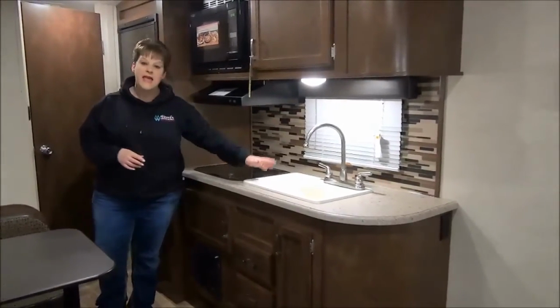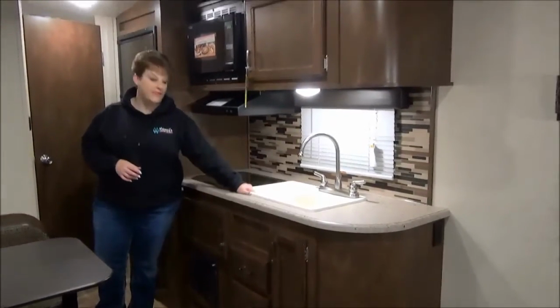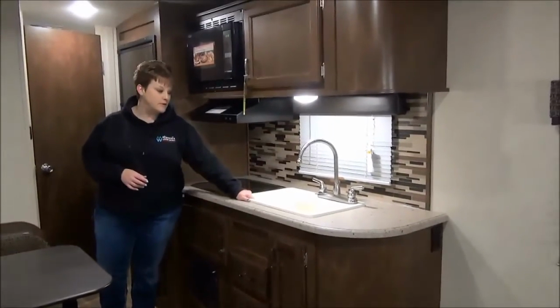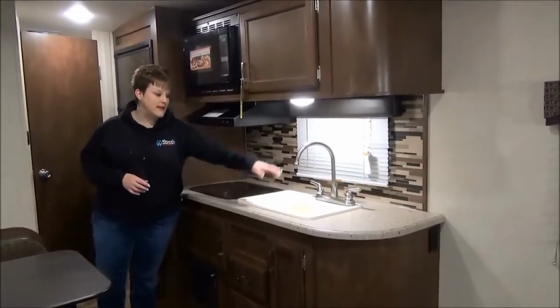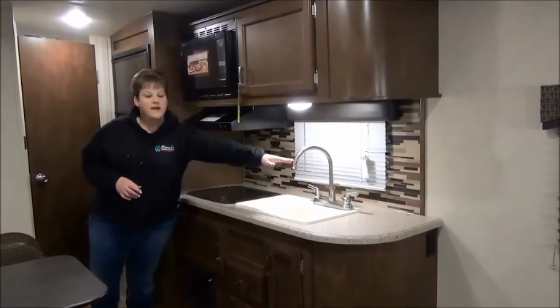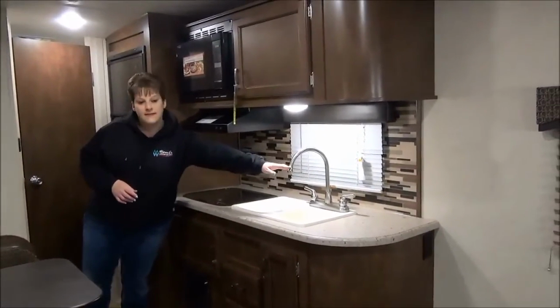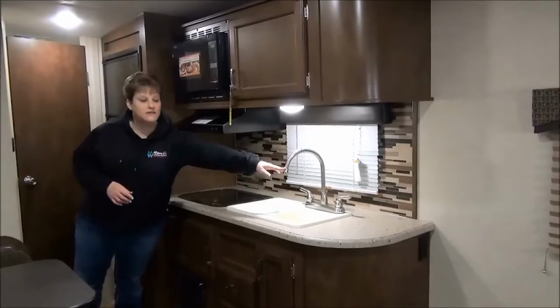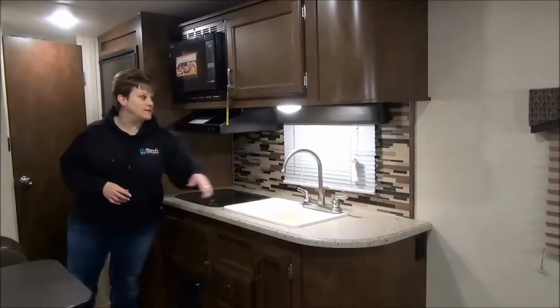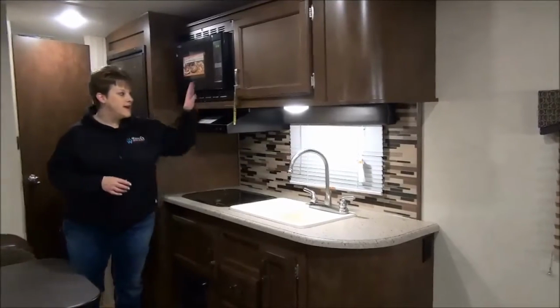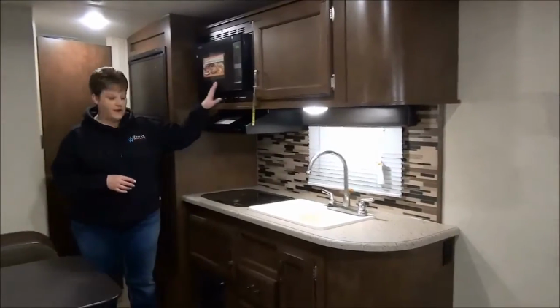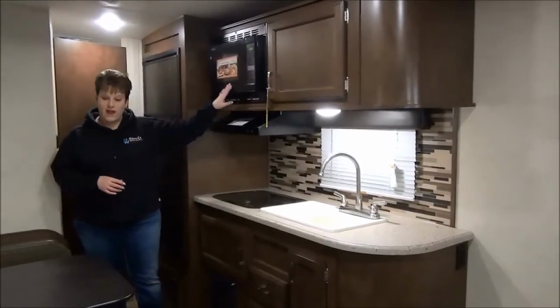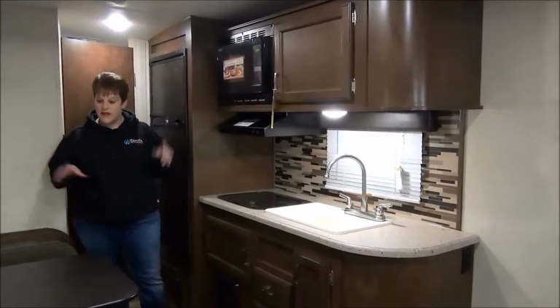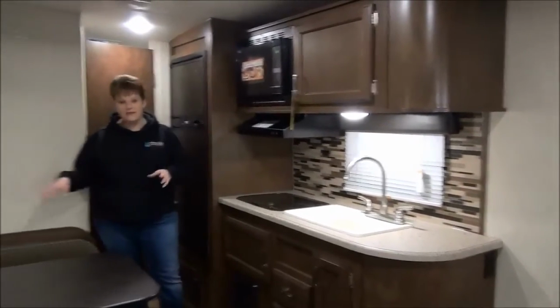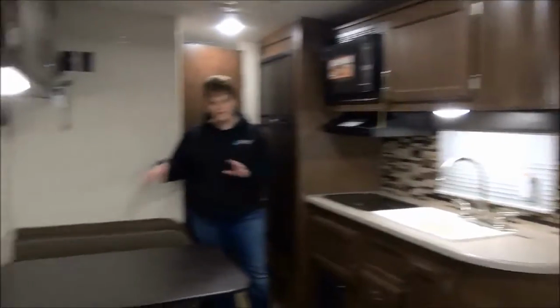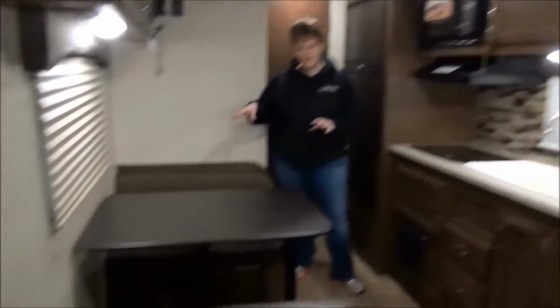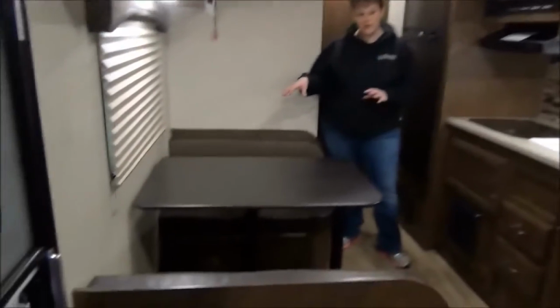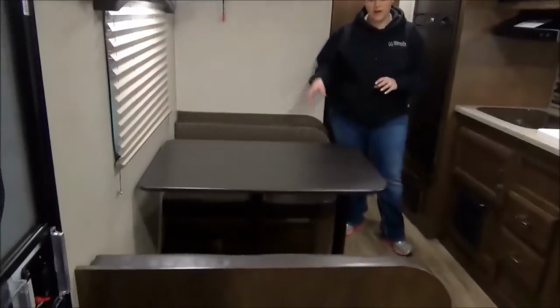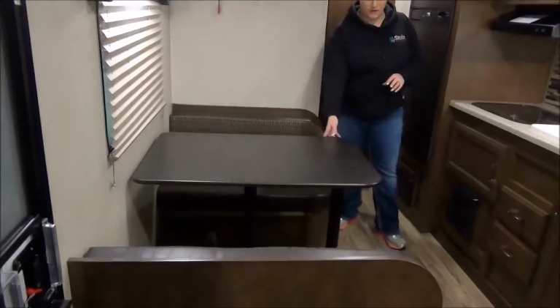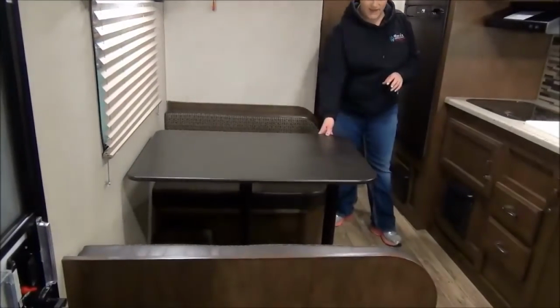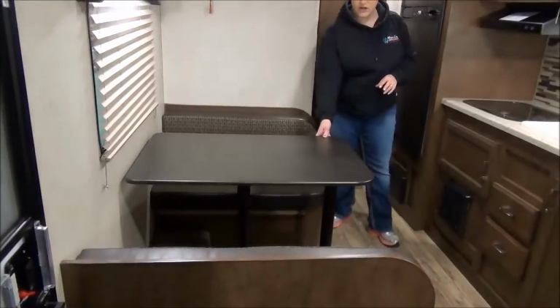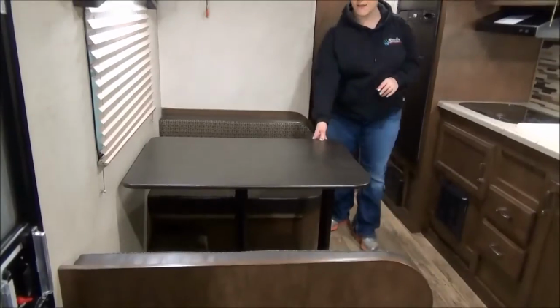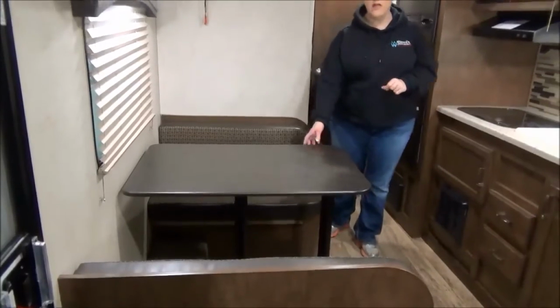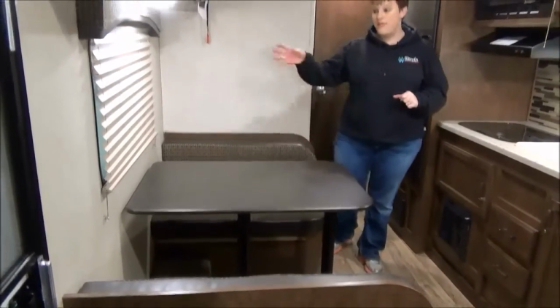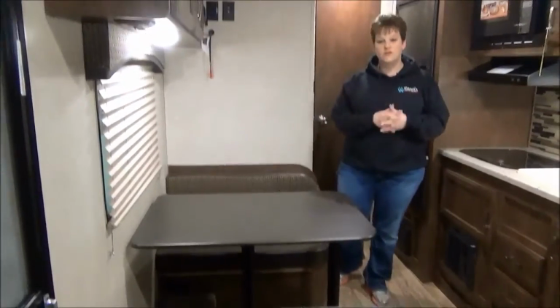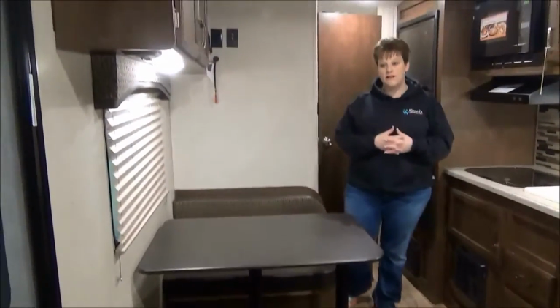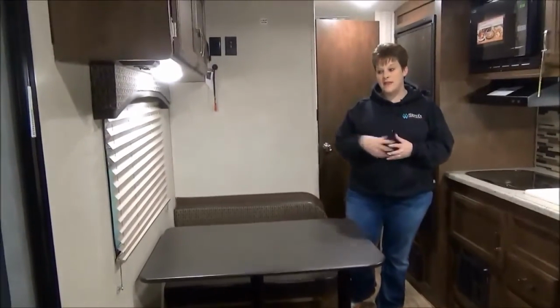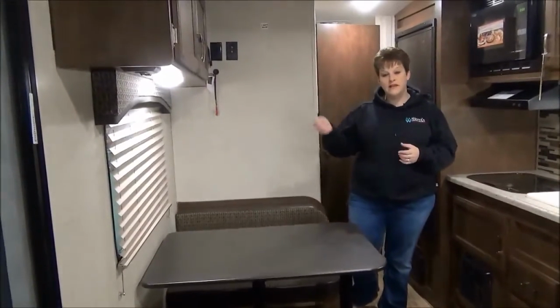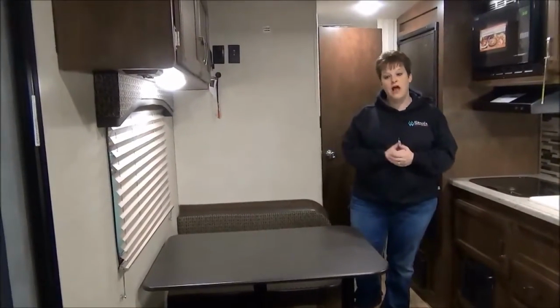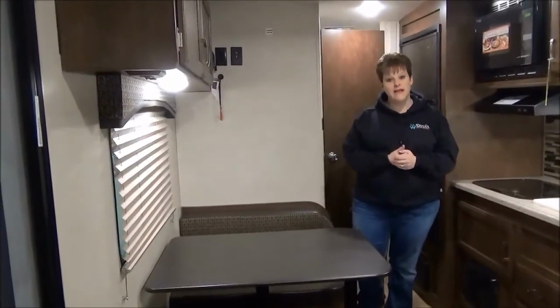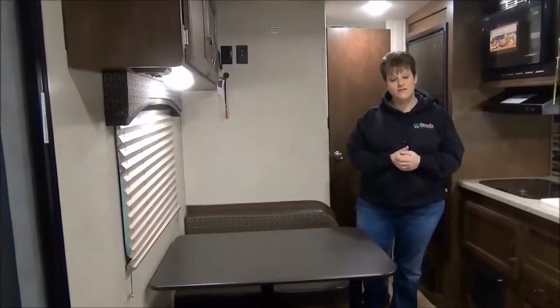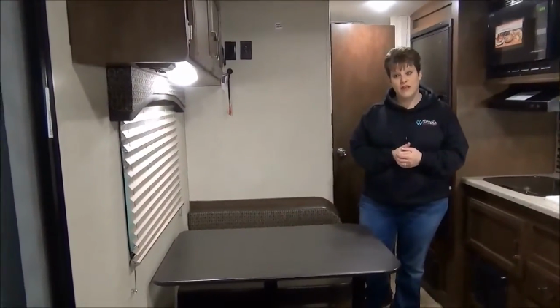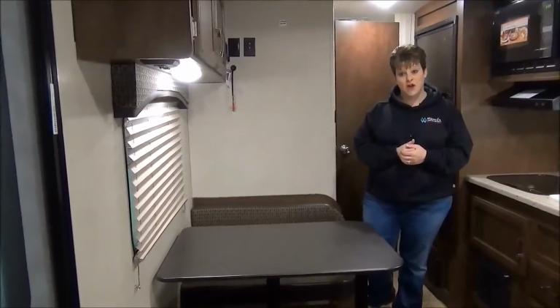There's also a double sink with a stainless faucet and a microwave. There's a nice four-seater booth with a great sturdy table. They've also got pleated blinds as a feature in the Sonic.